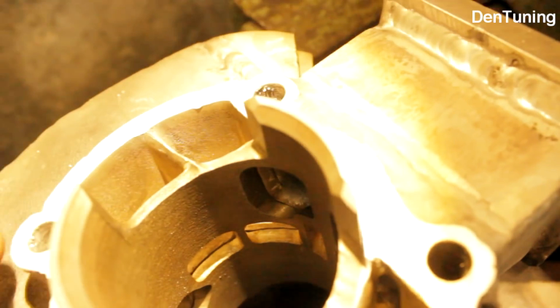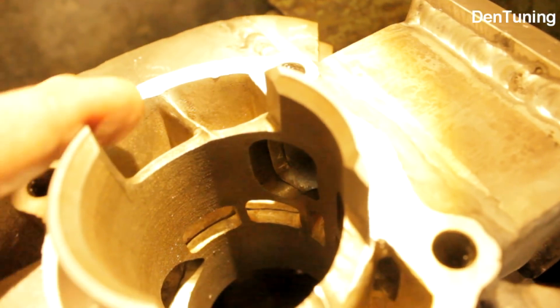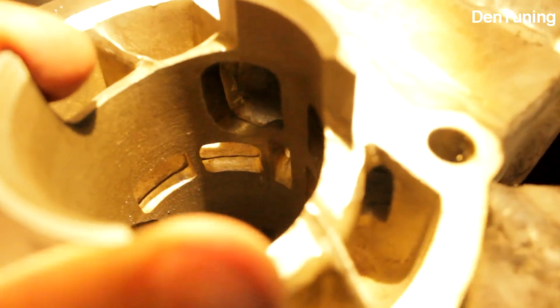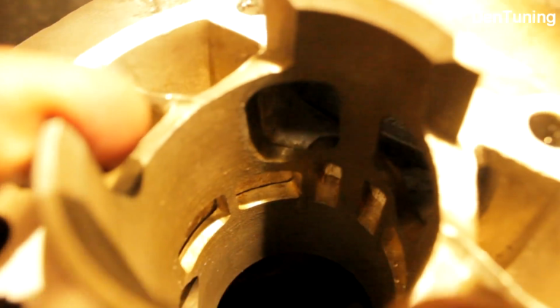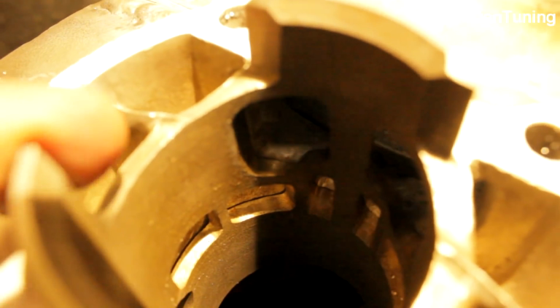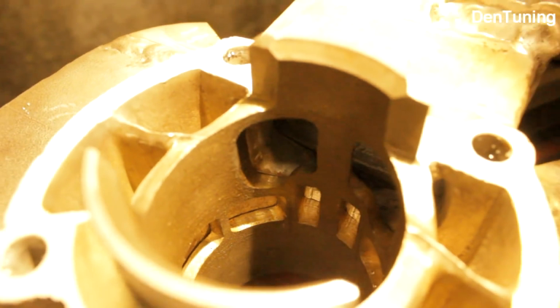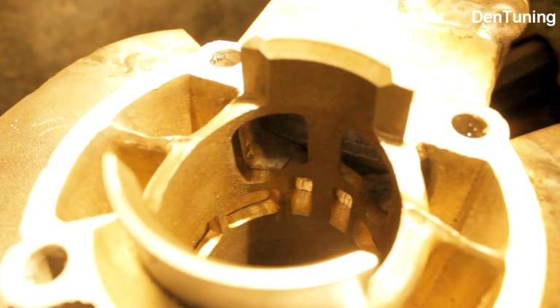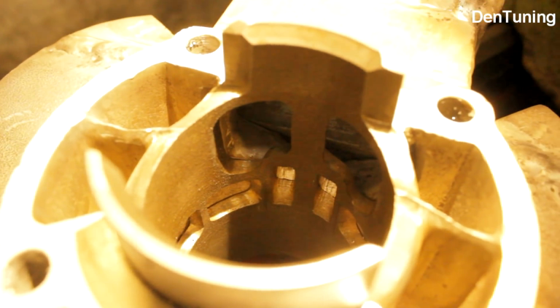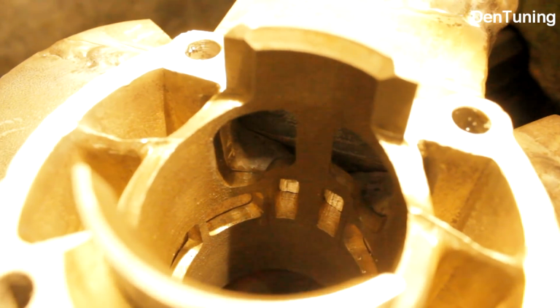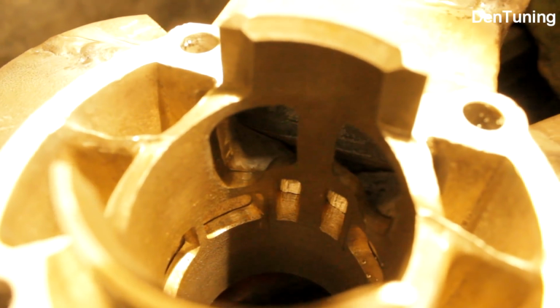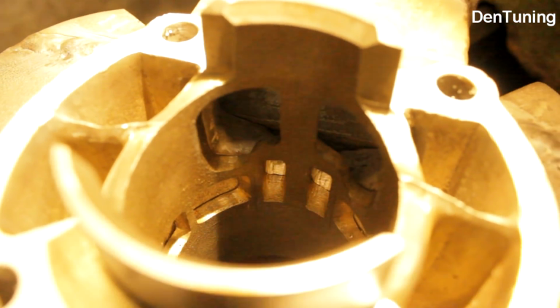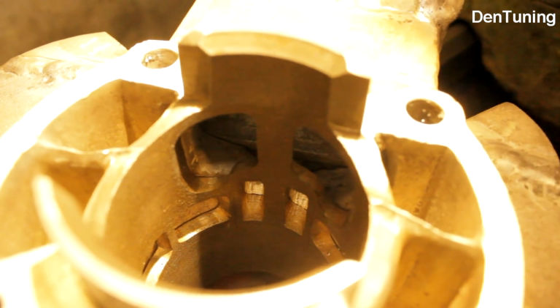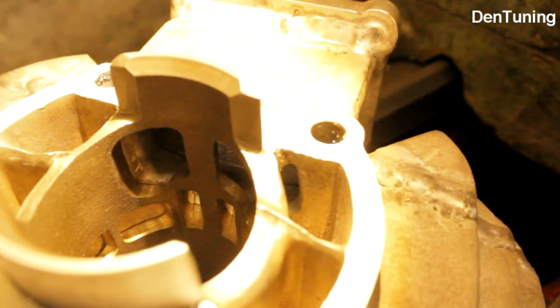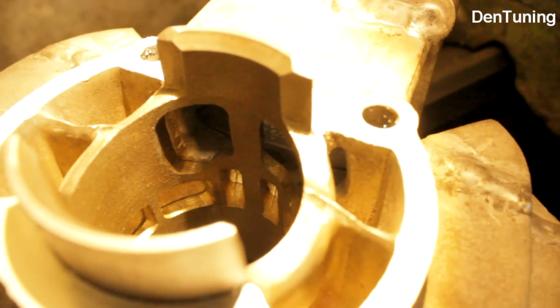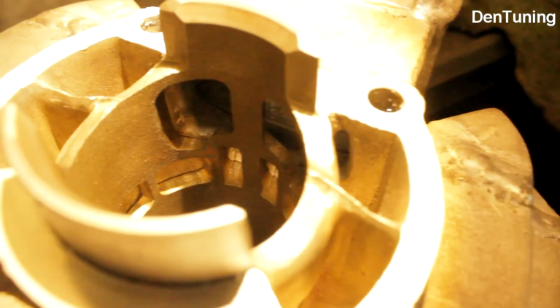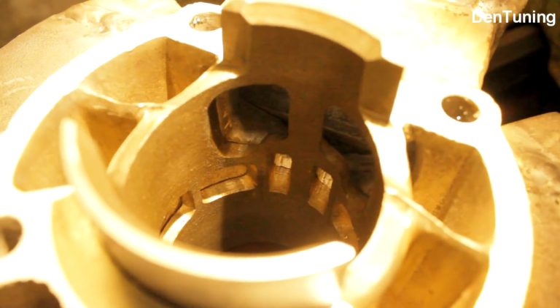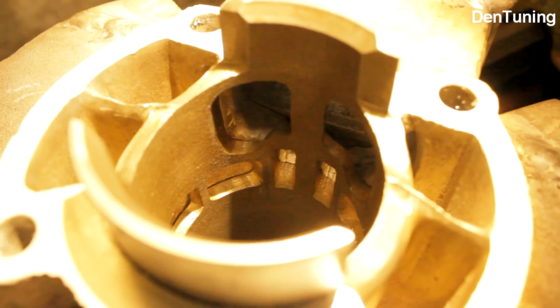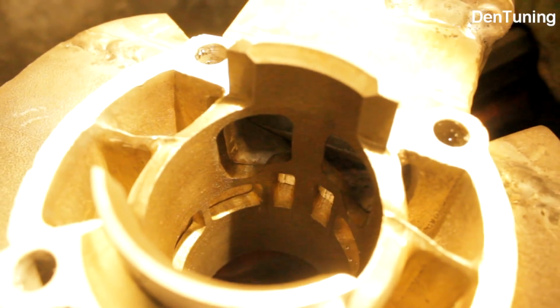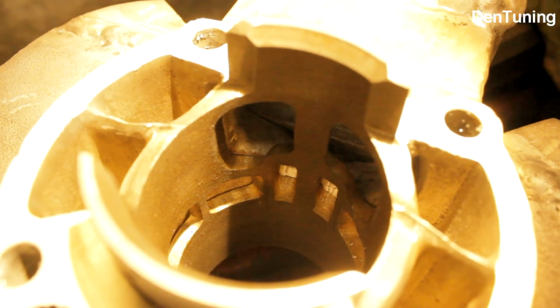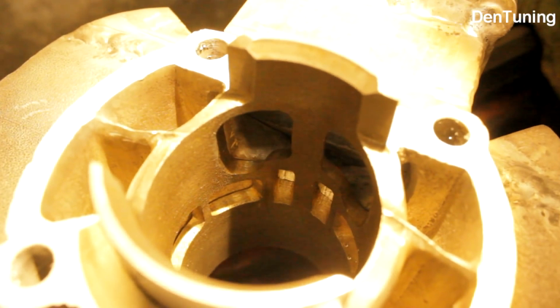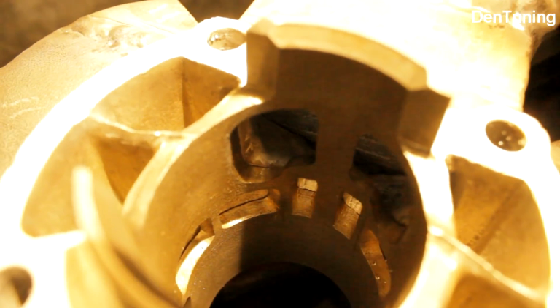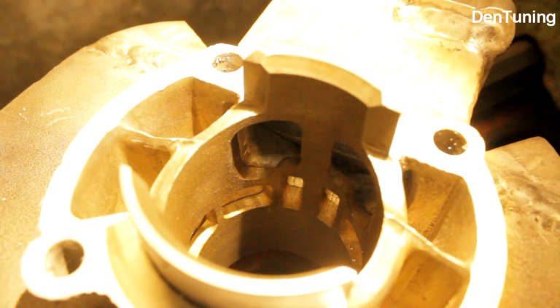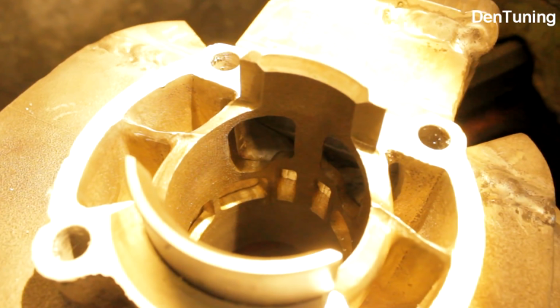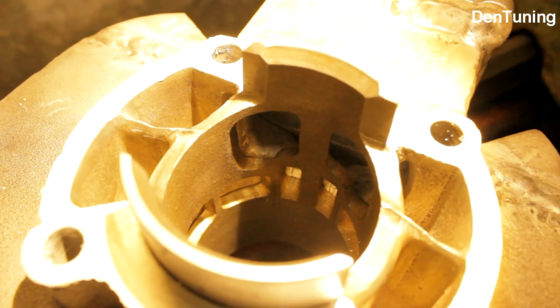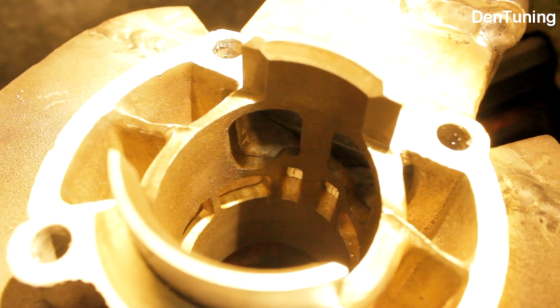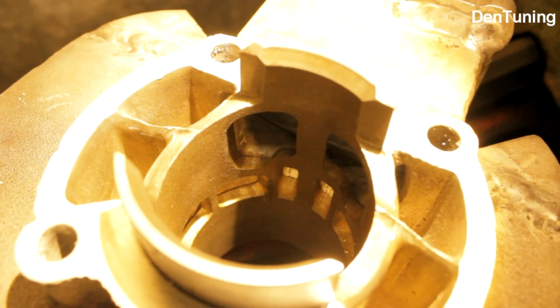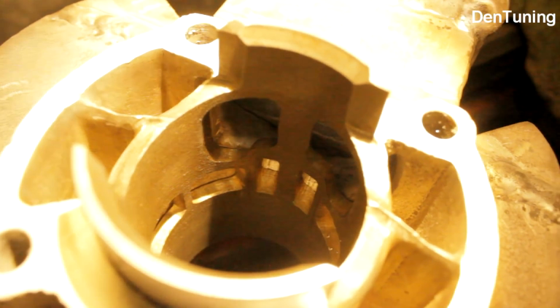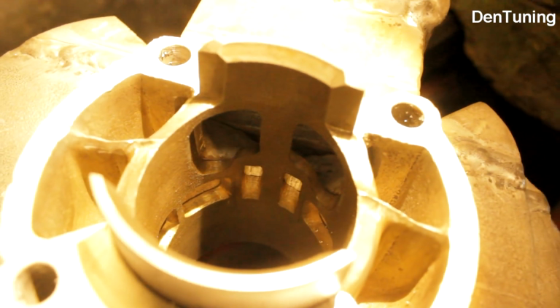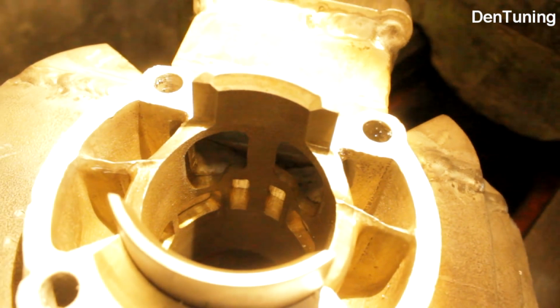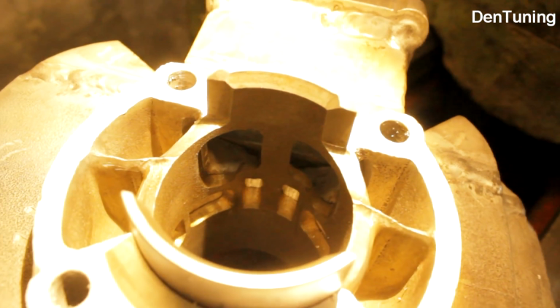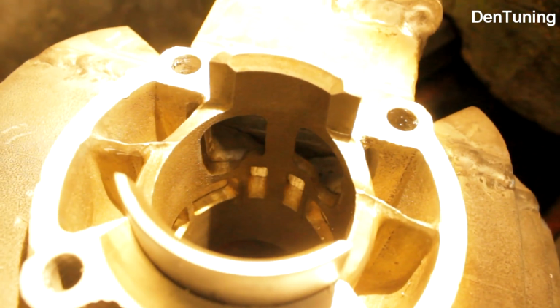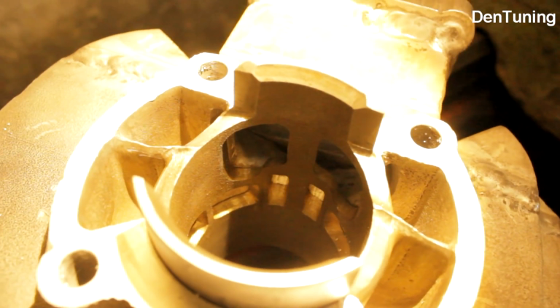Первый раз всегда получаются небольшие ошибки. Они не критичные — такого, чтобы прям взял и испортил, нет. В целом нормально. Посмотрим — мне интересно, как это всё будет вживую работать.